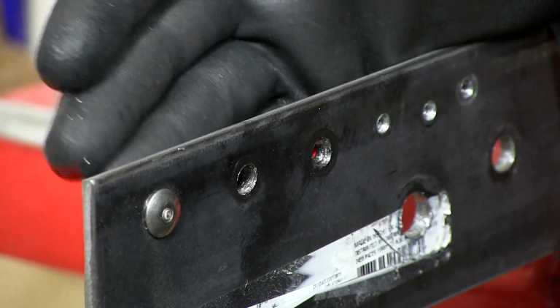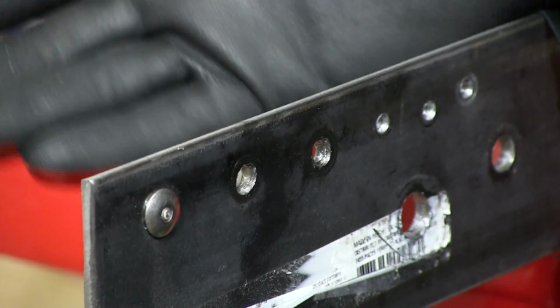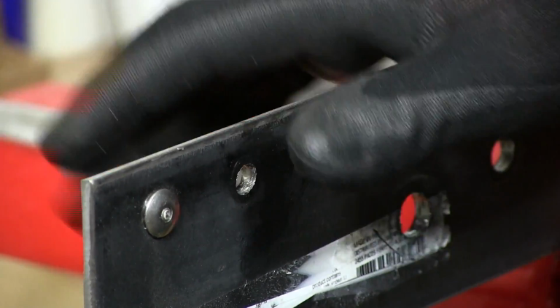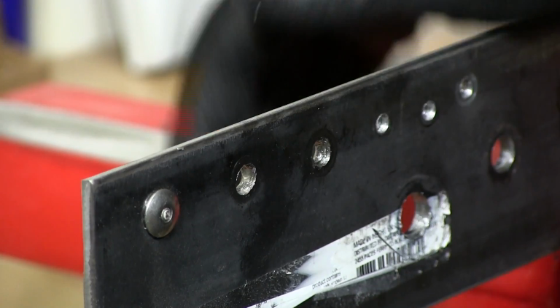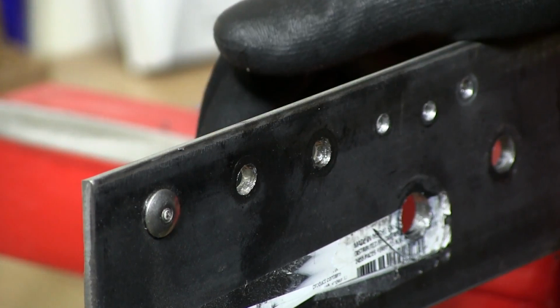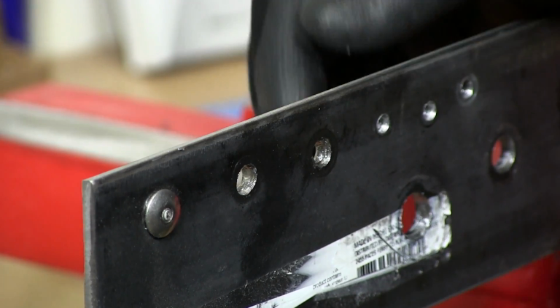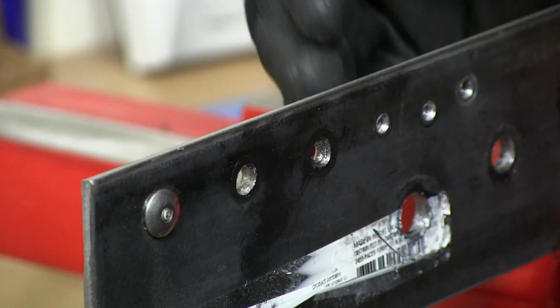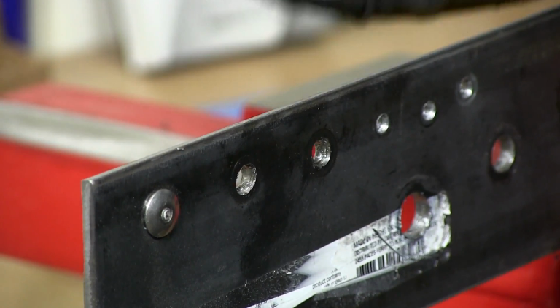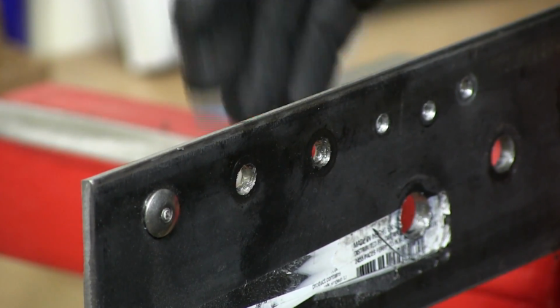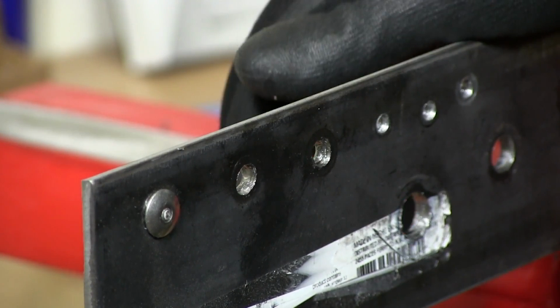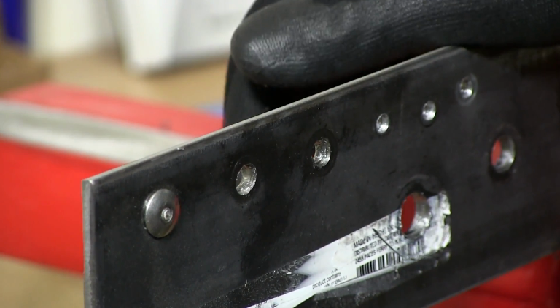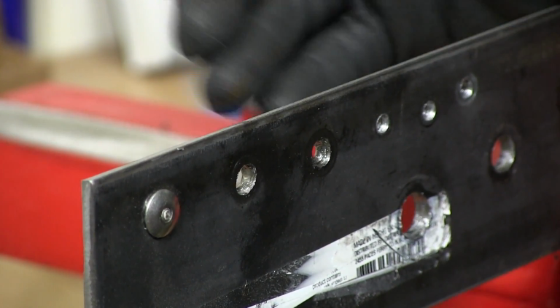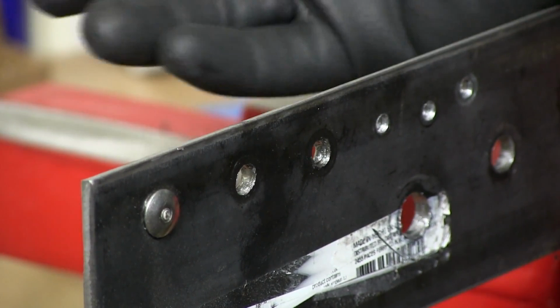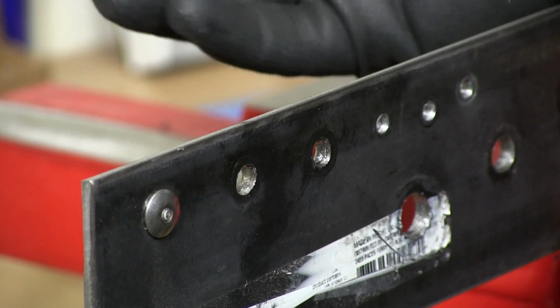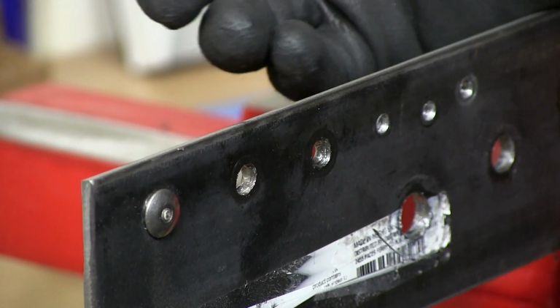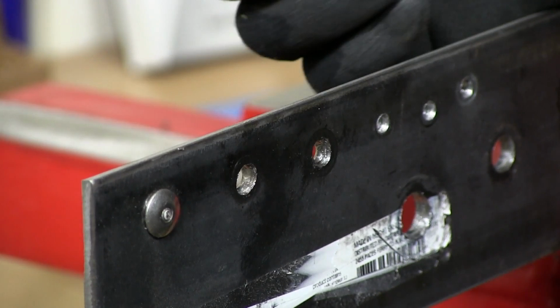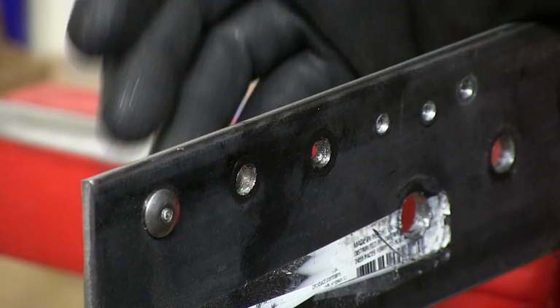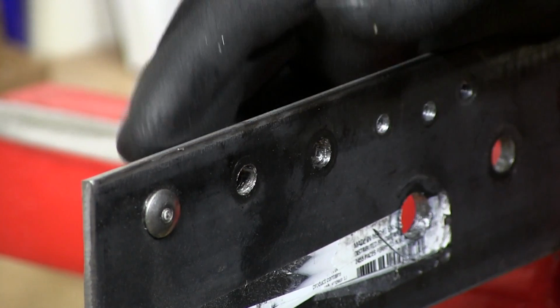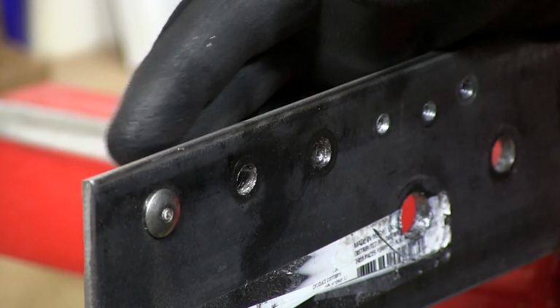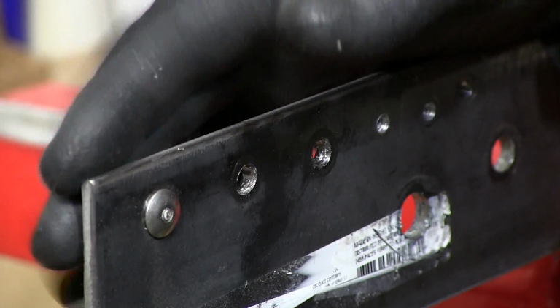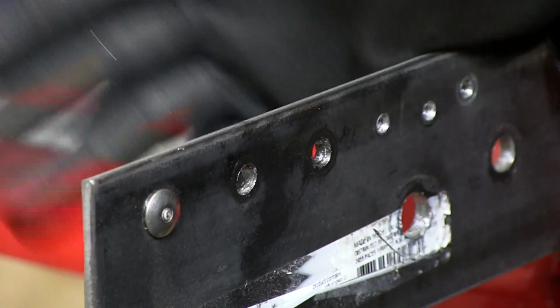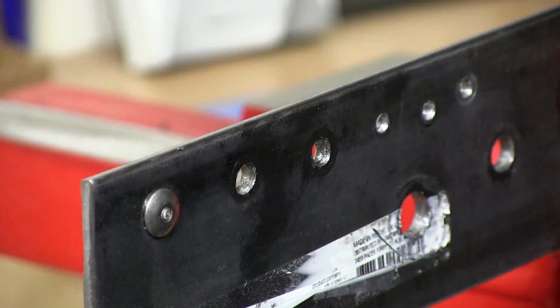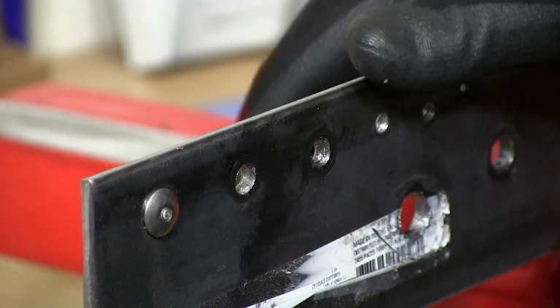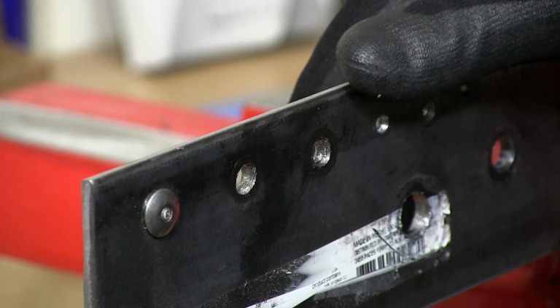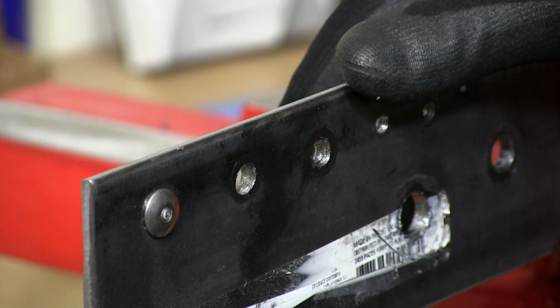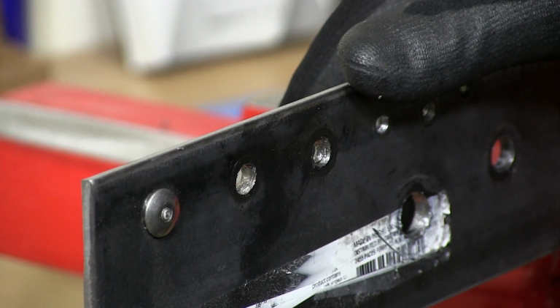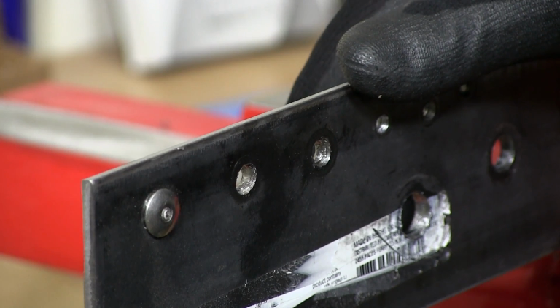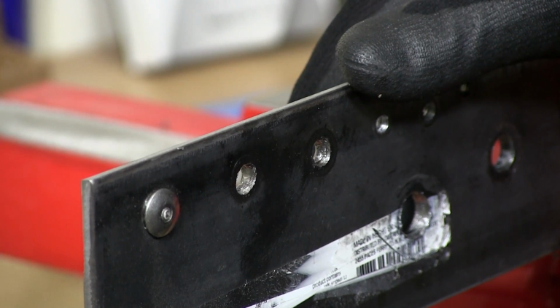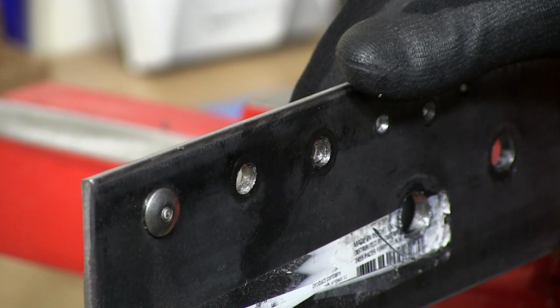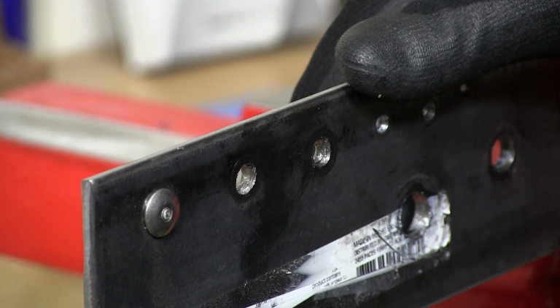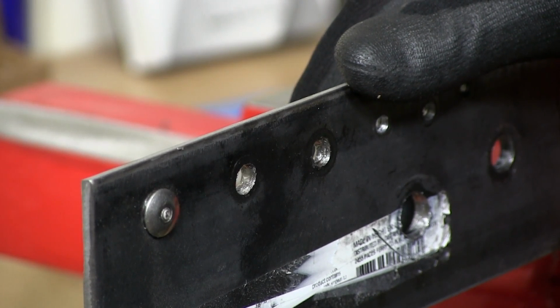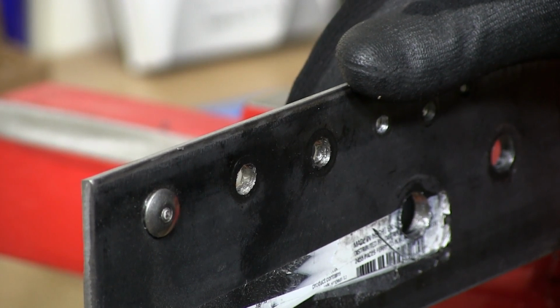And that's how you remove a structural rivet — or any pop rivet, as demonstrated here. Thank you for watching.